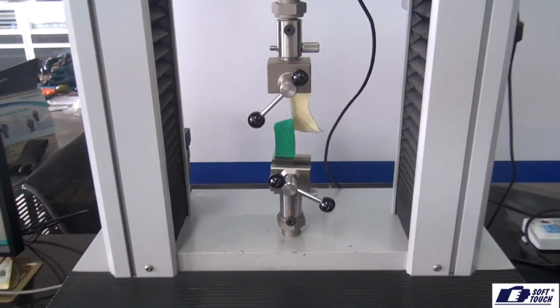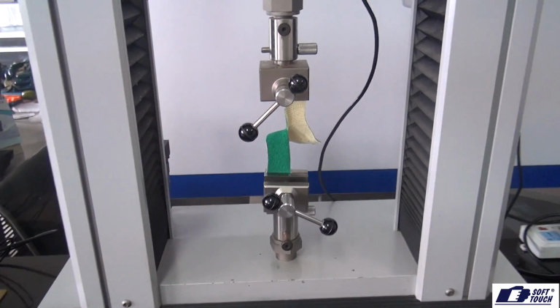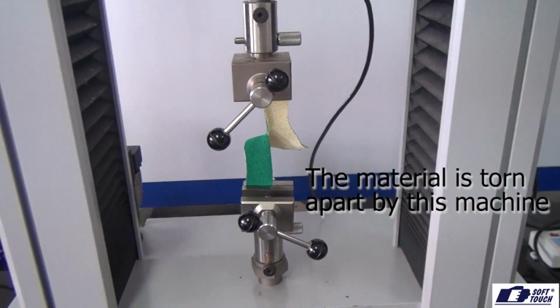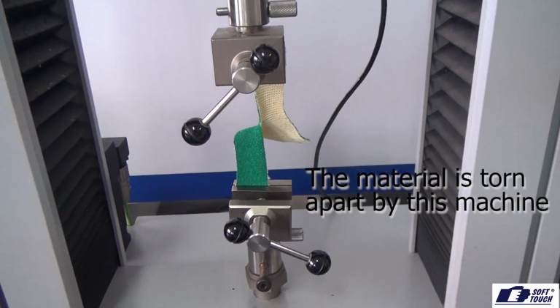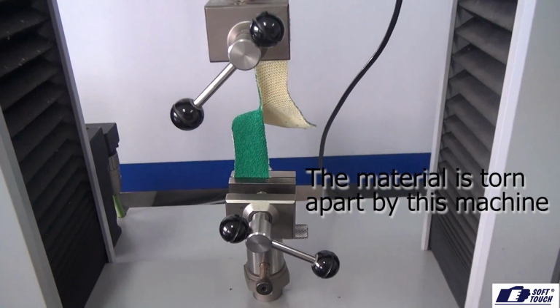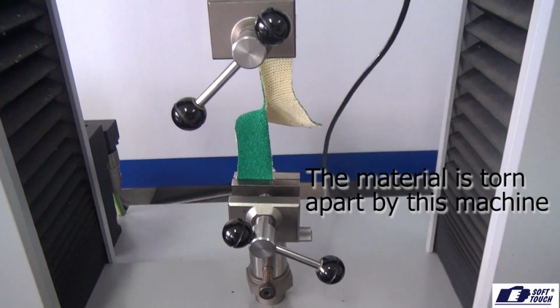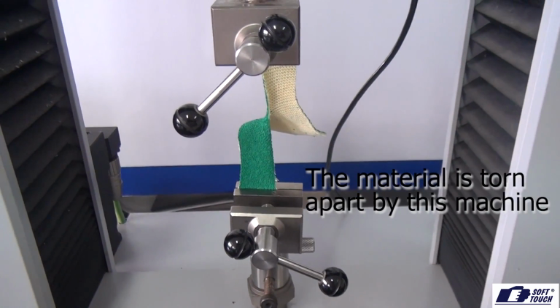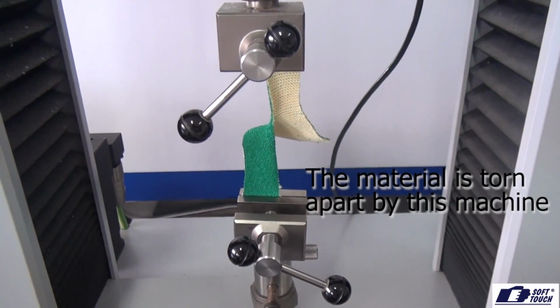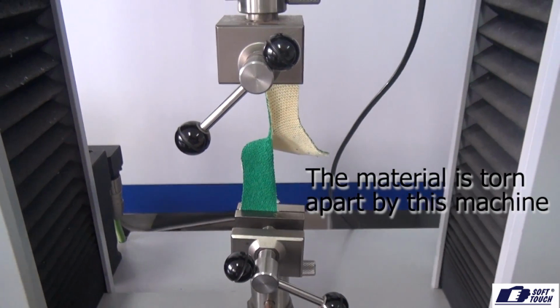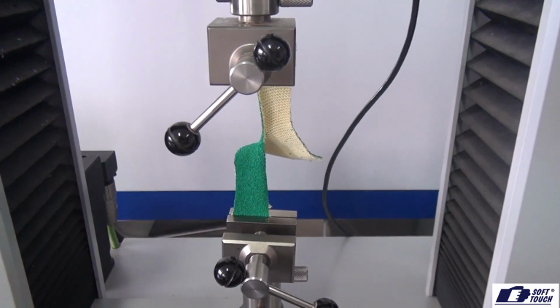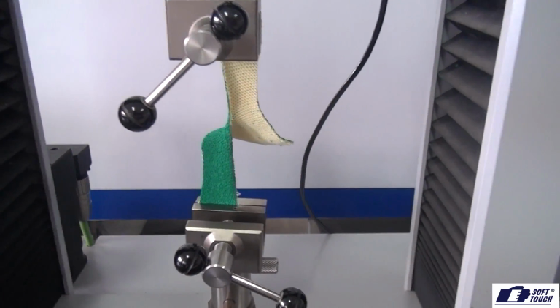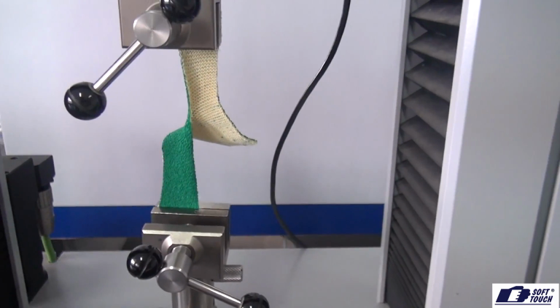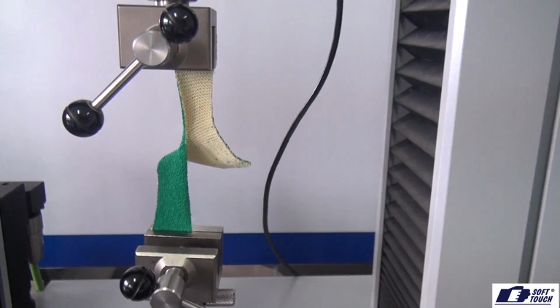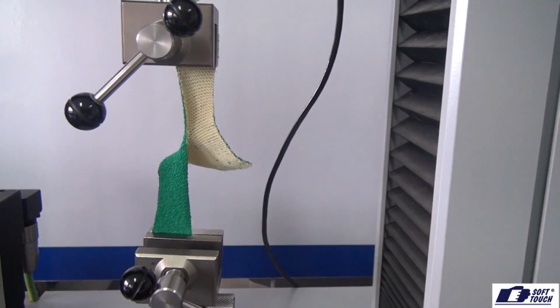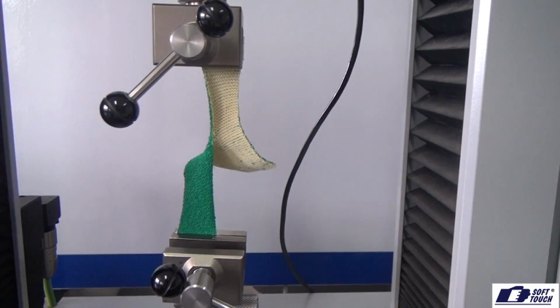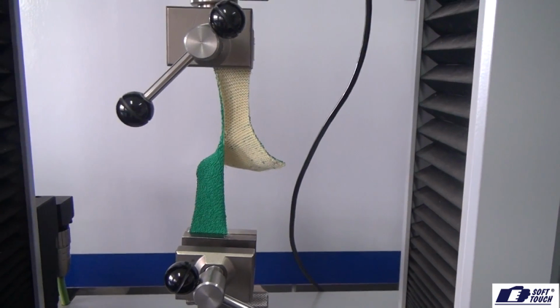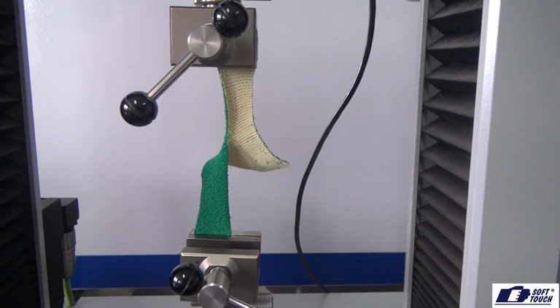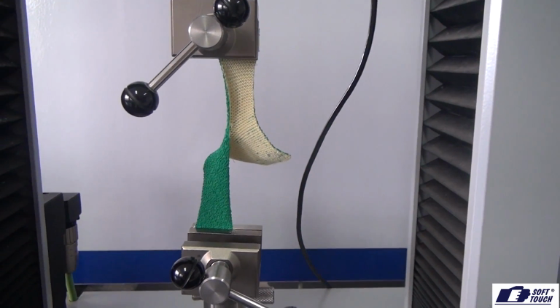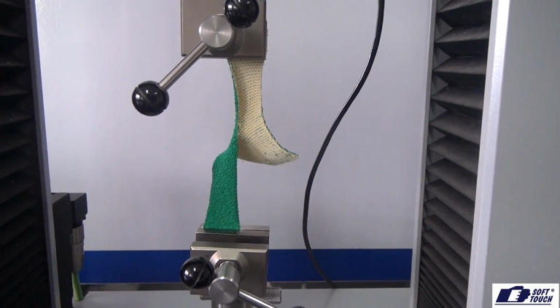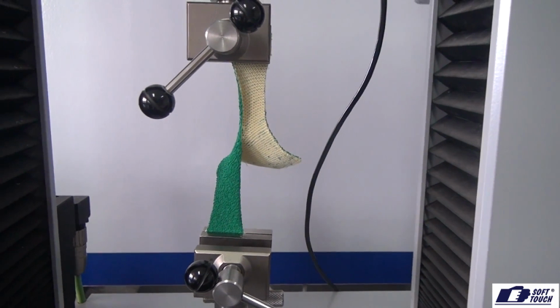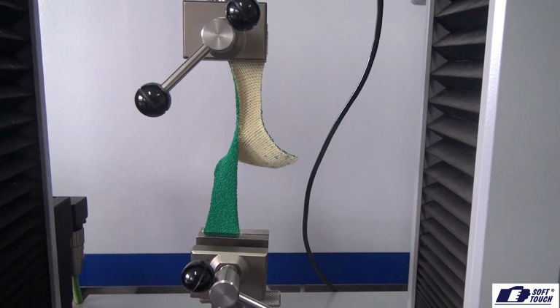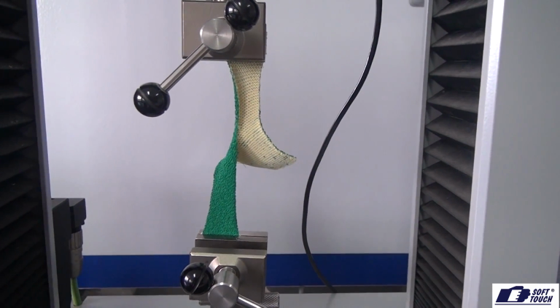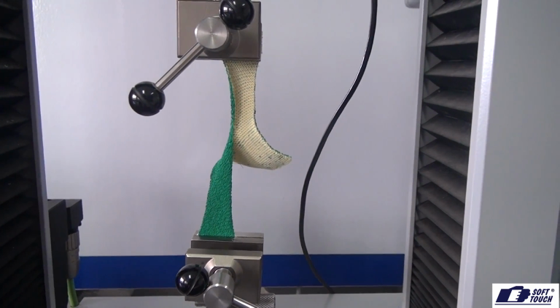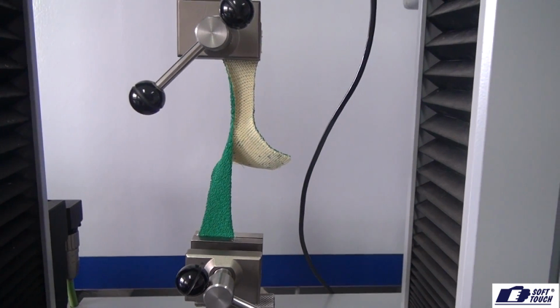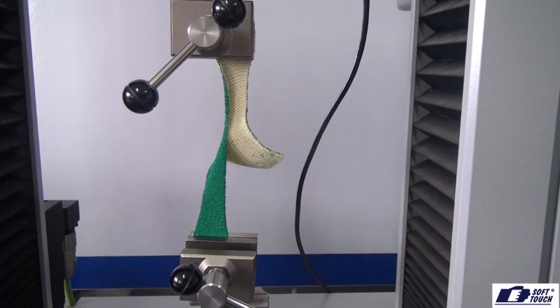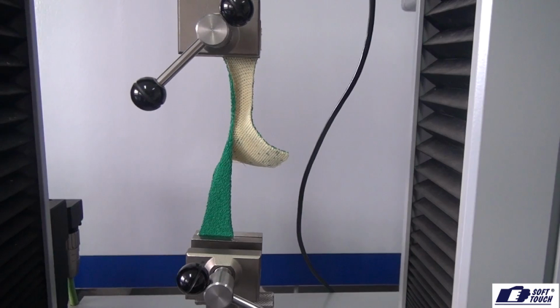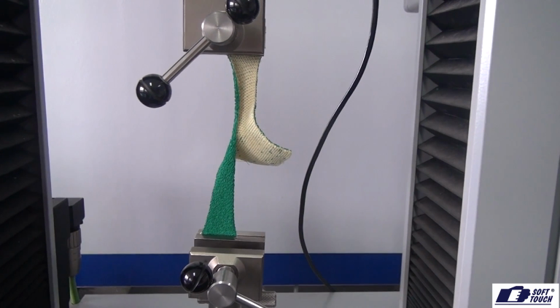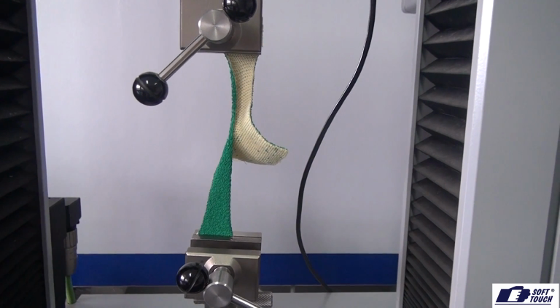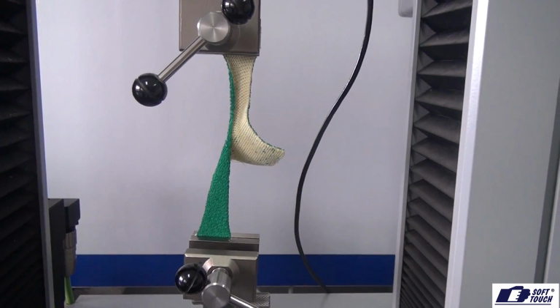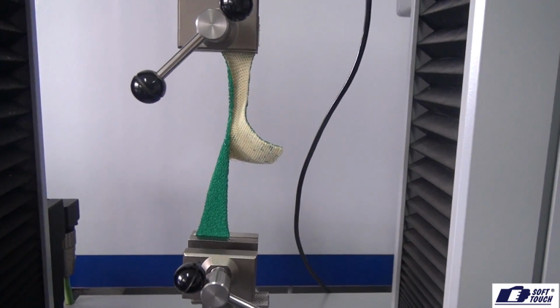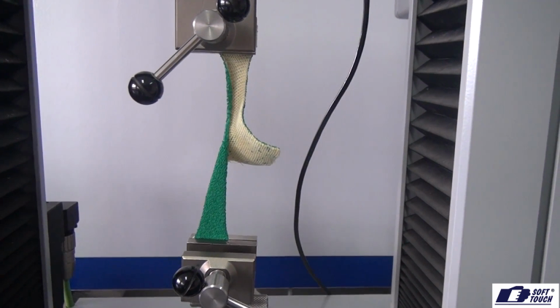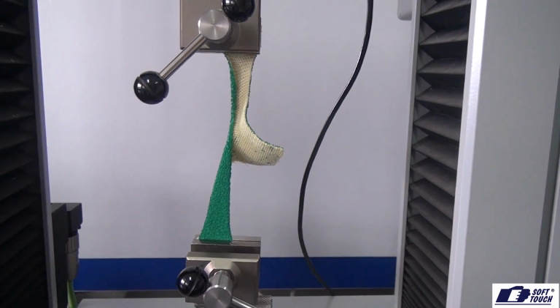The glove material is torn apart by this machine, and the higher amount of force needed to tear it apart, the higher the rating level in the pictogram. The force is measured in Newton, and the highest rating is level 4 in the pictogram.